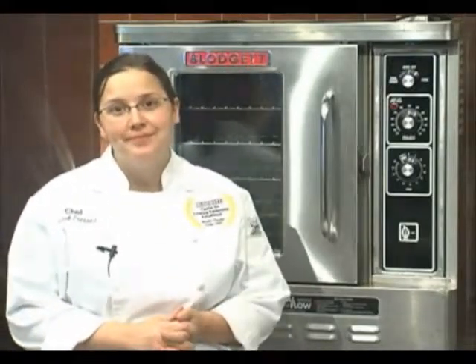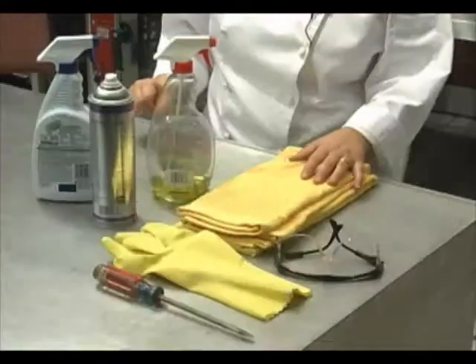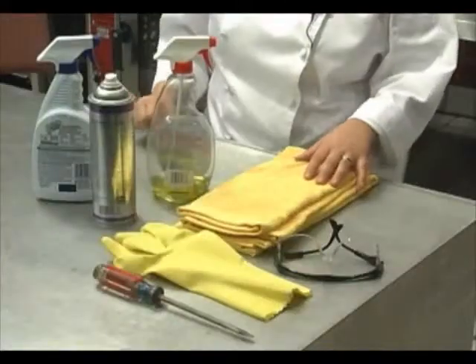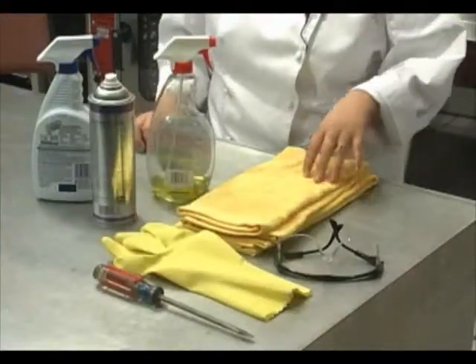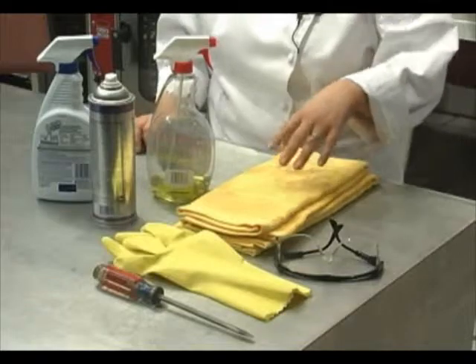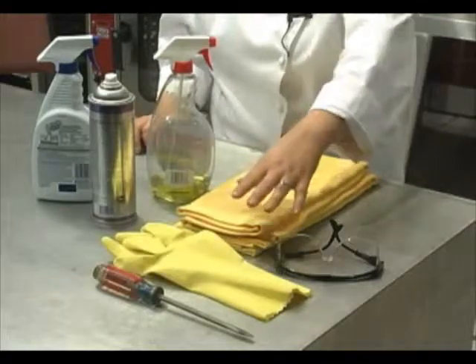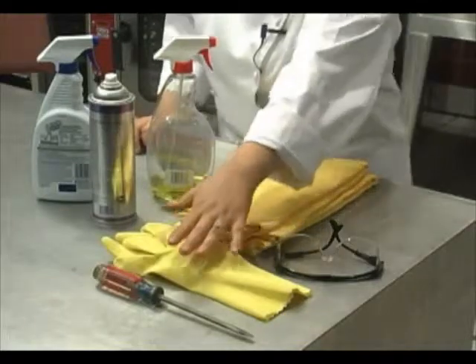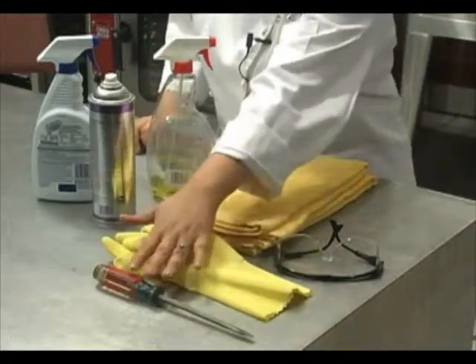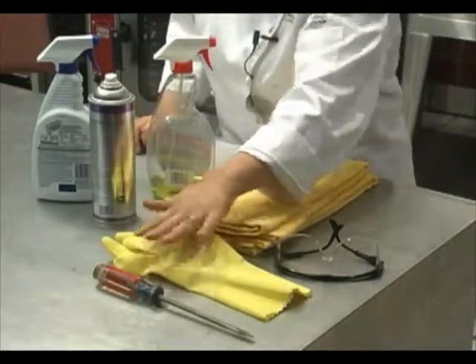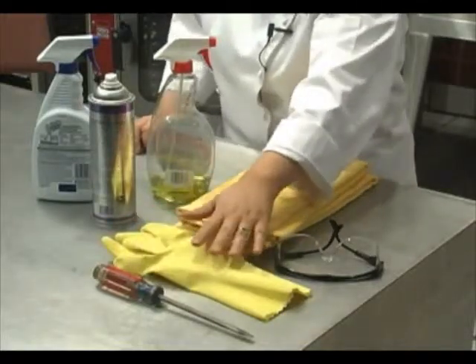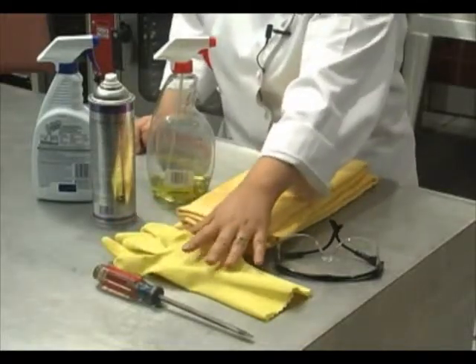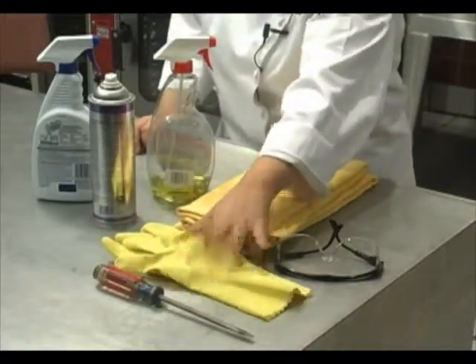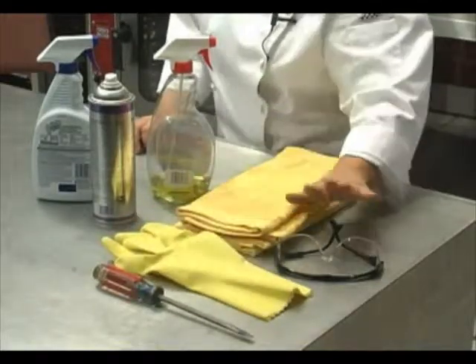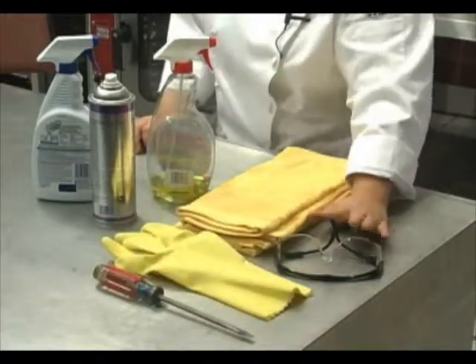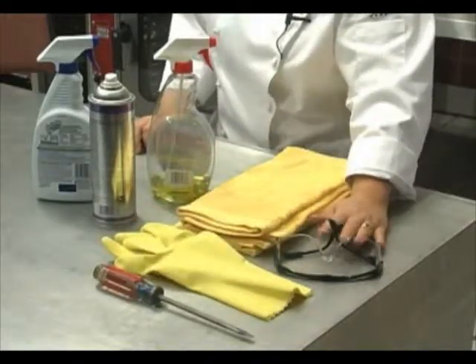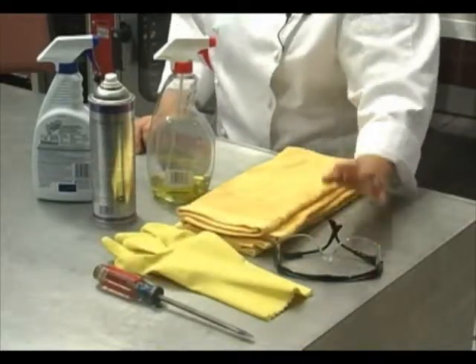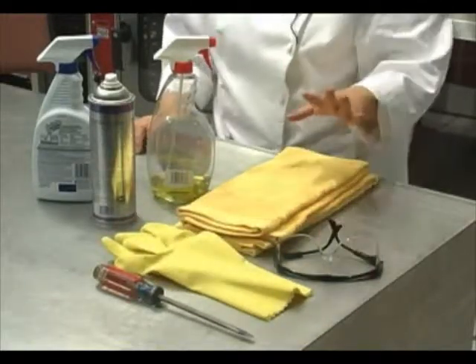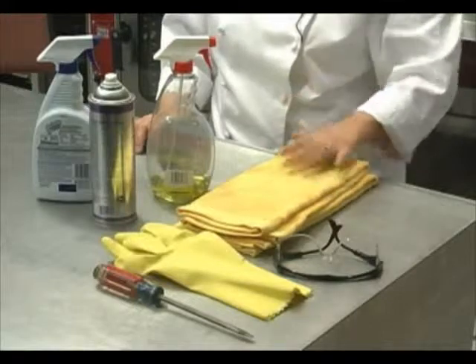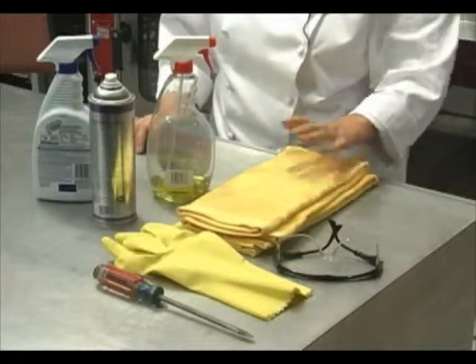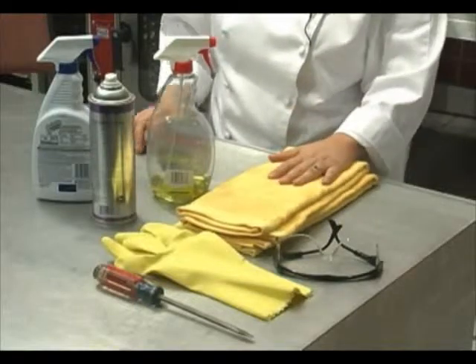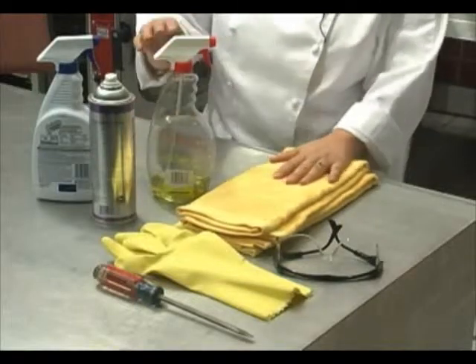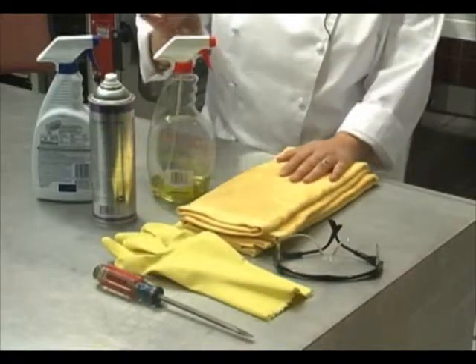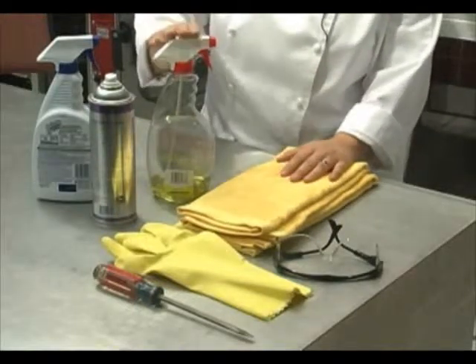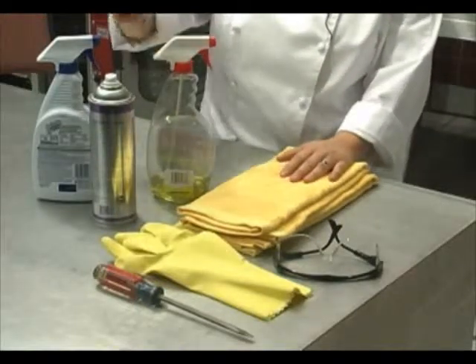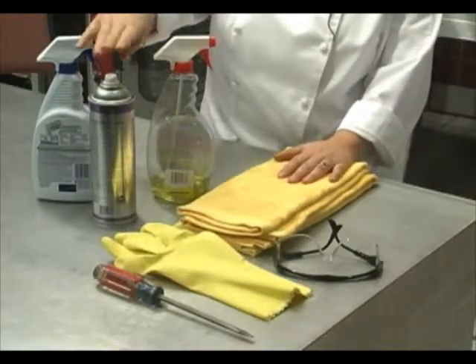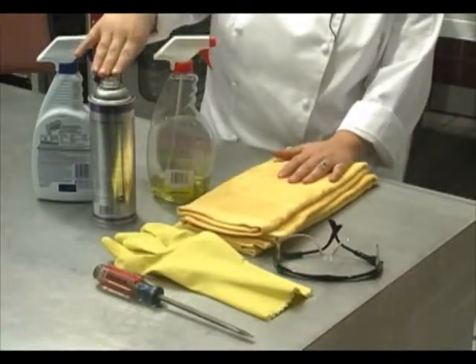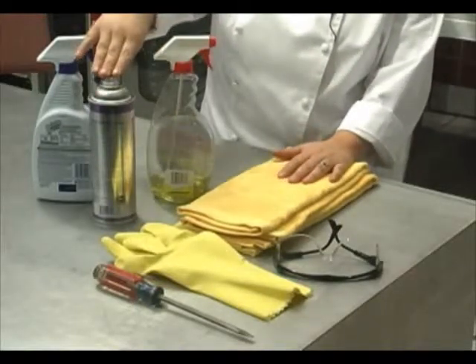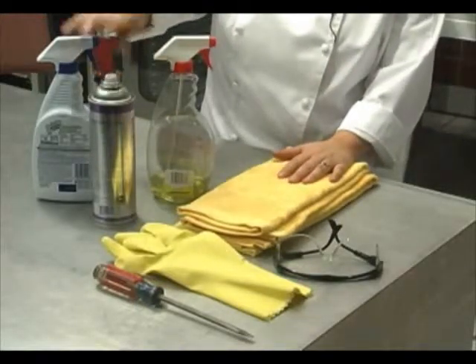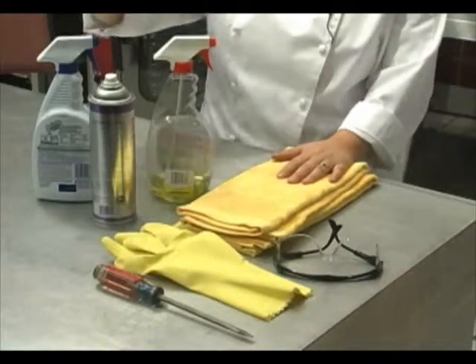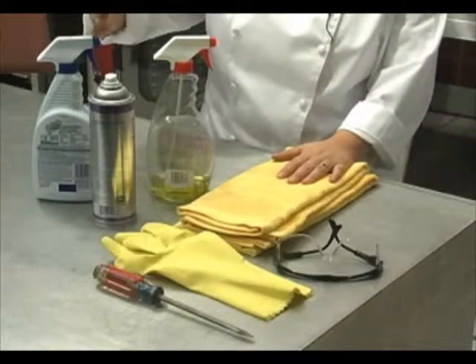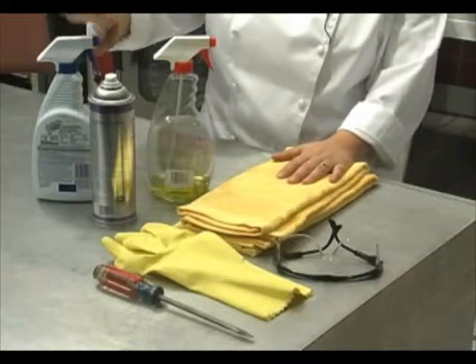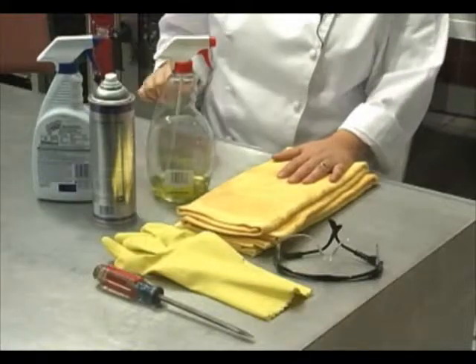The tools you'll need to clean your oven are a screwdriver, rubber gloves, safety glasses, two rags, glass cleaner, a stainless steel cleaner, and an oven cleaner.